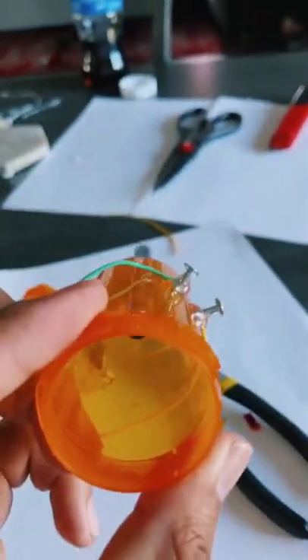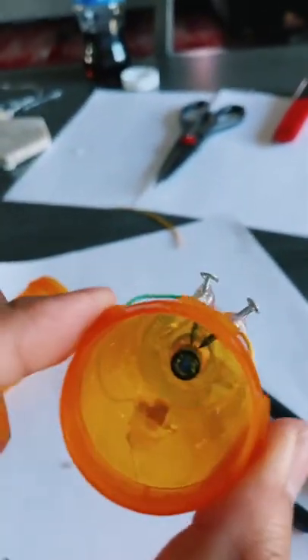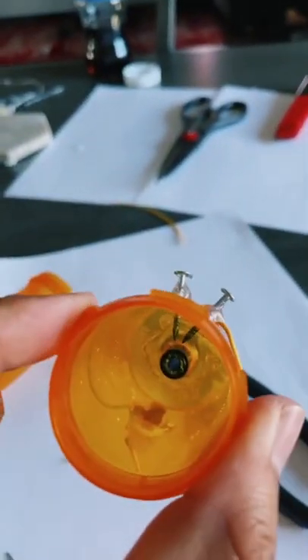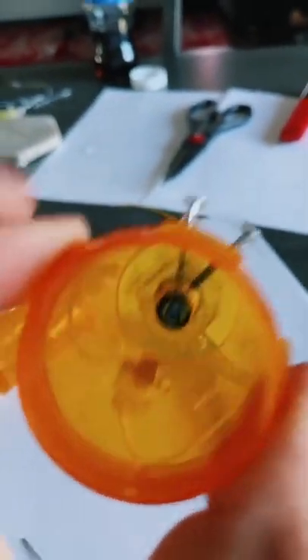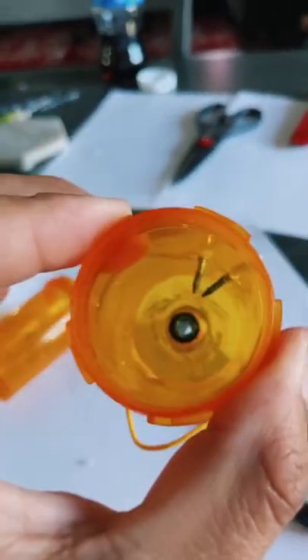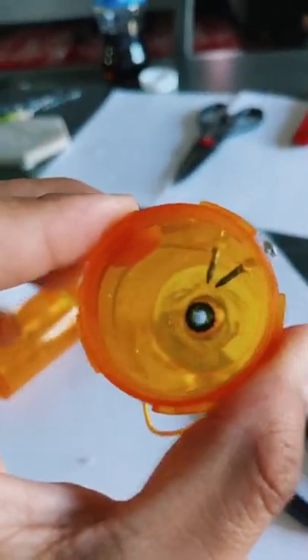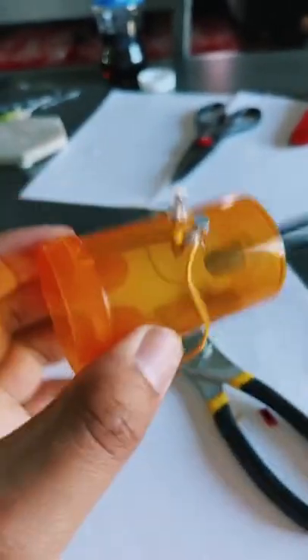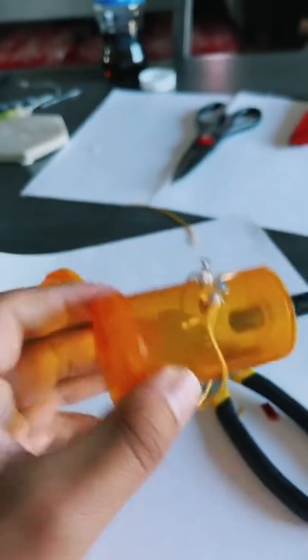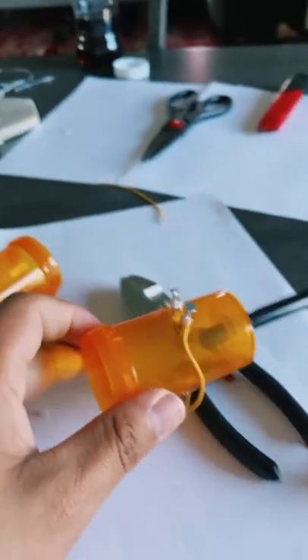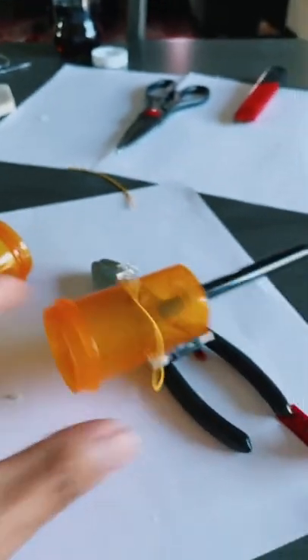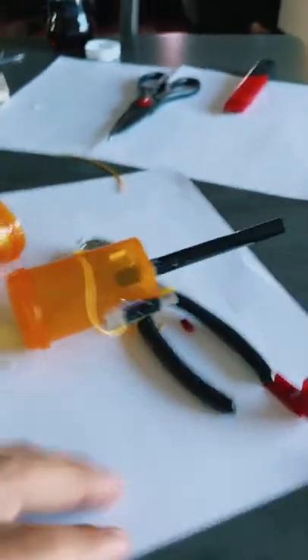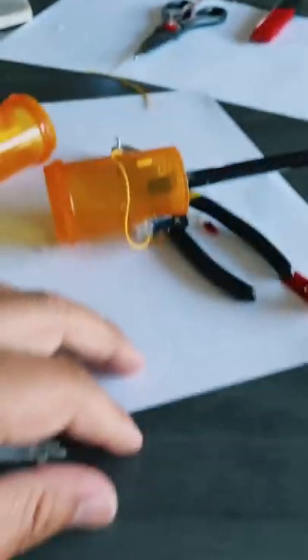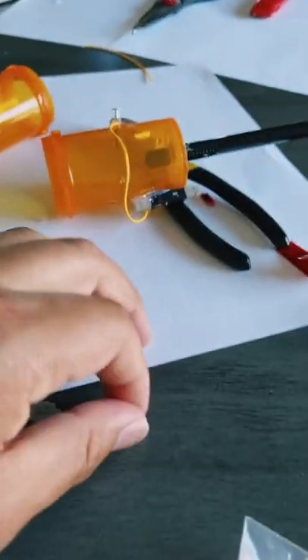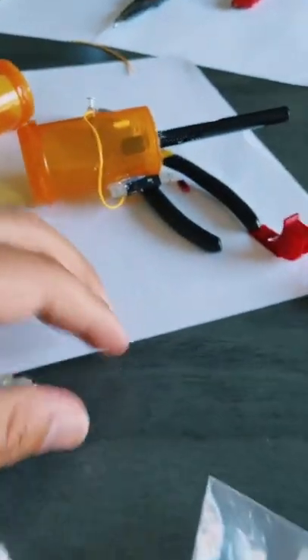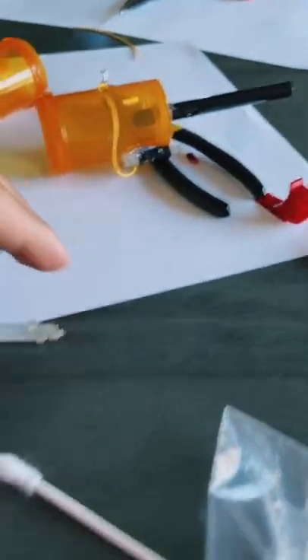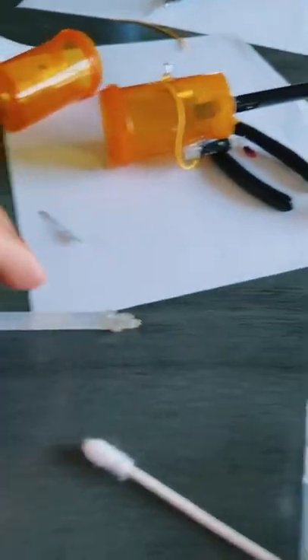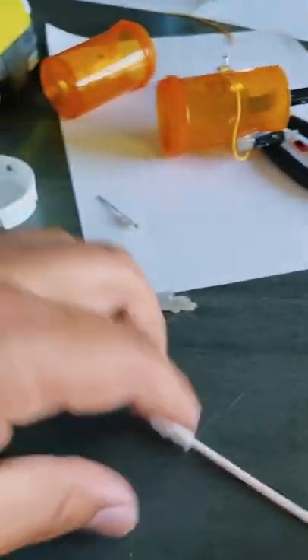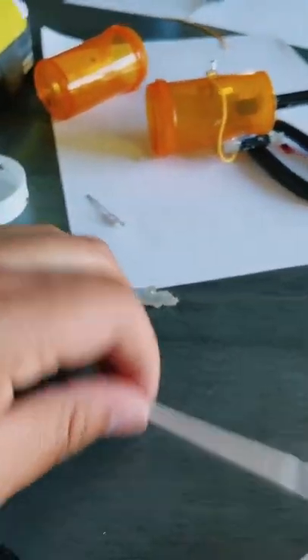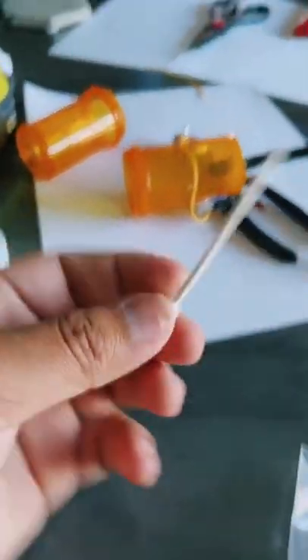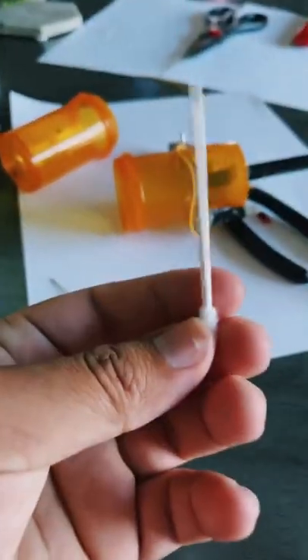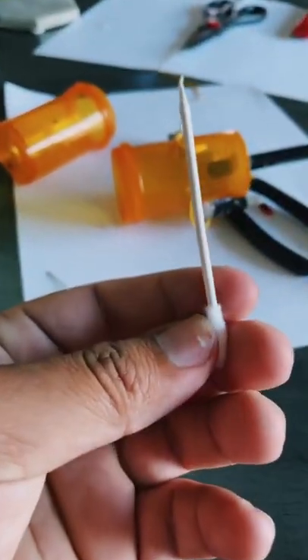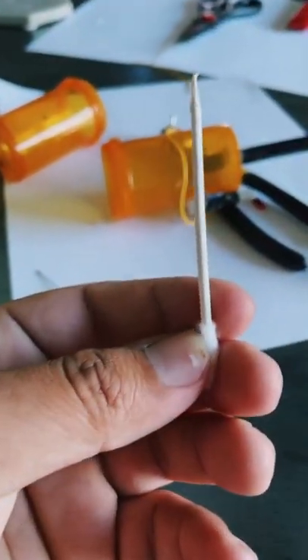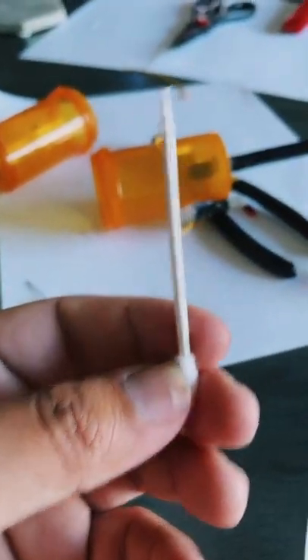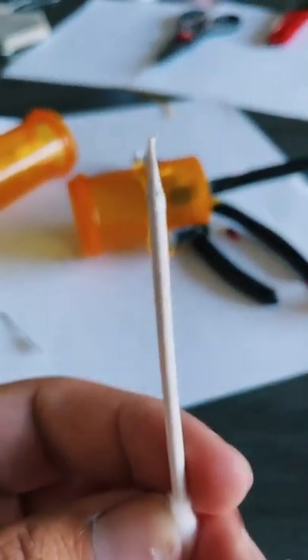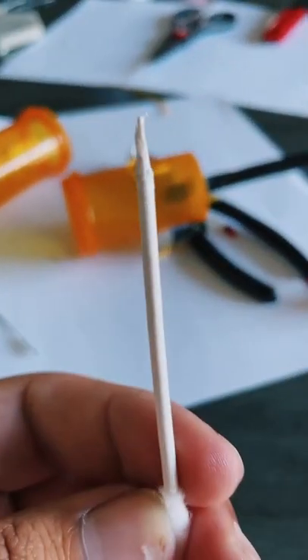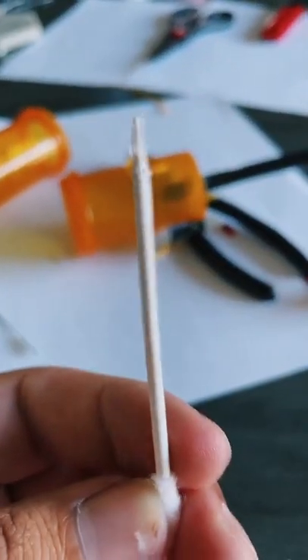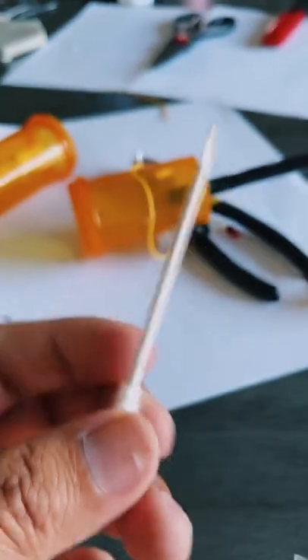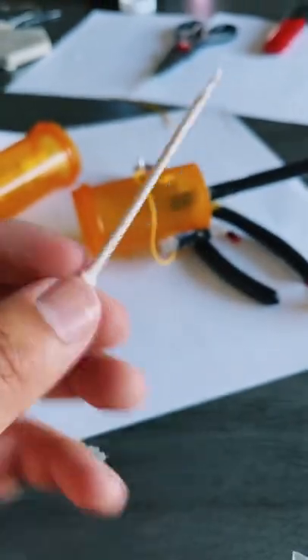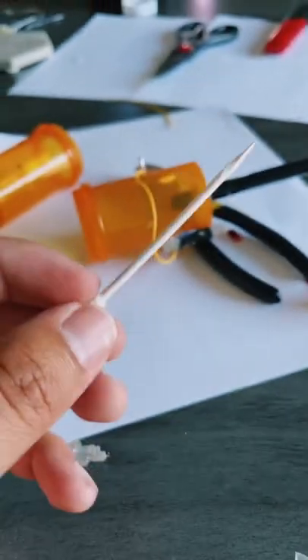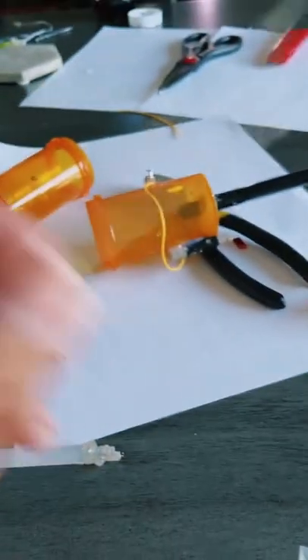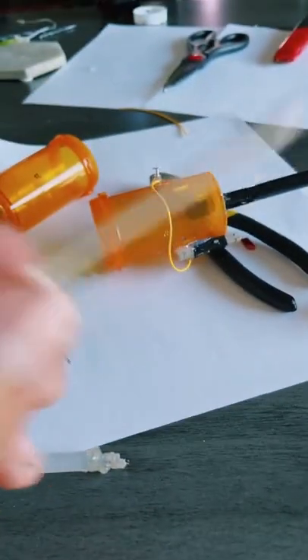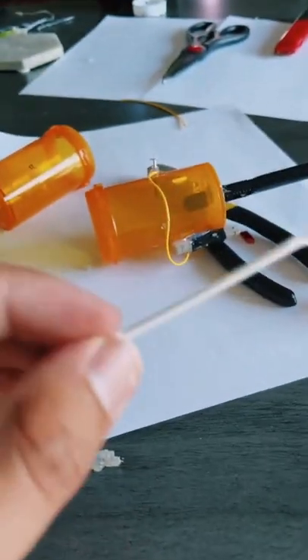And that's it — pretty much done. Just gonna add hairspray to the end of this and add your darts. We're using q-tips; we just sharpened the edge of the dart. And that's it — let's go ahead and shoot it.